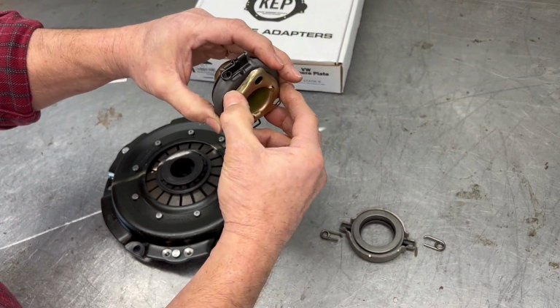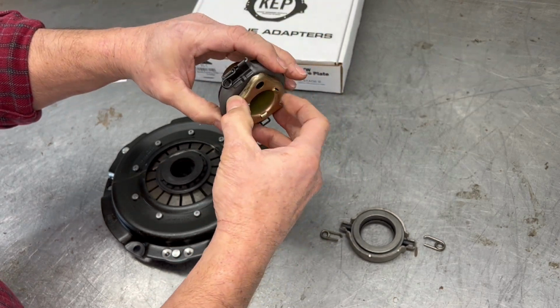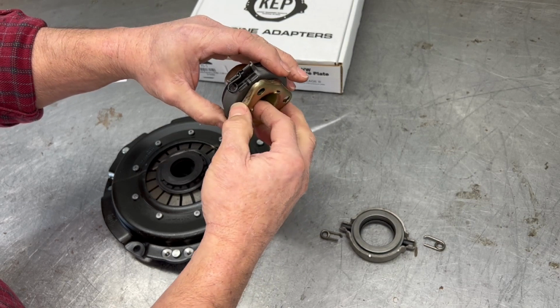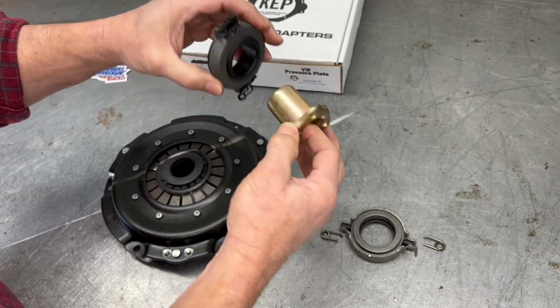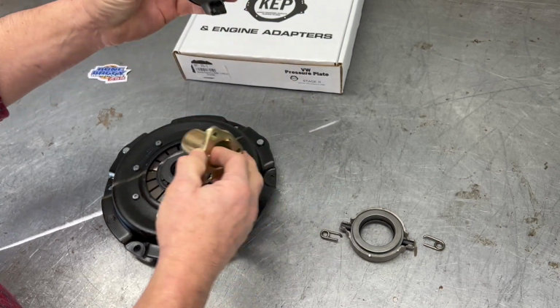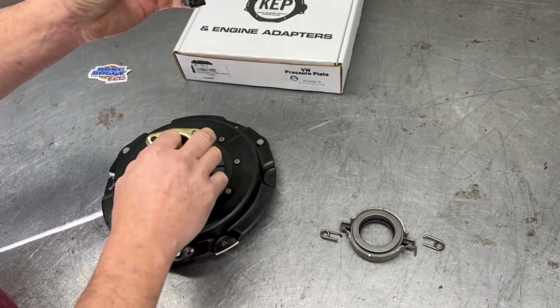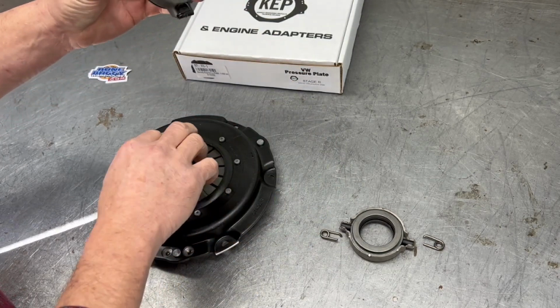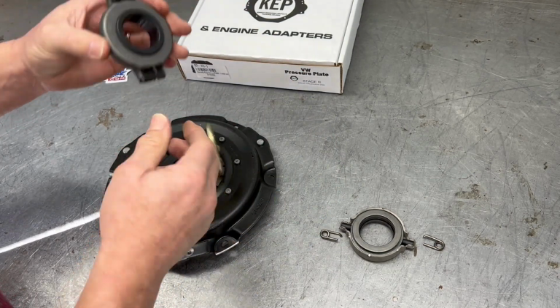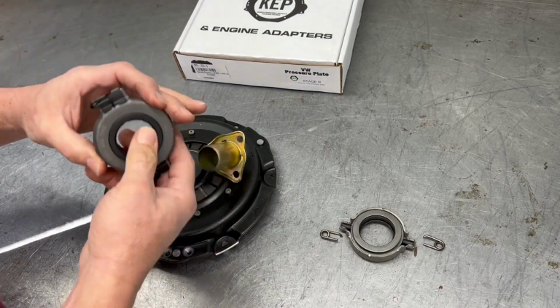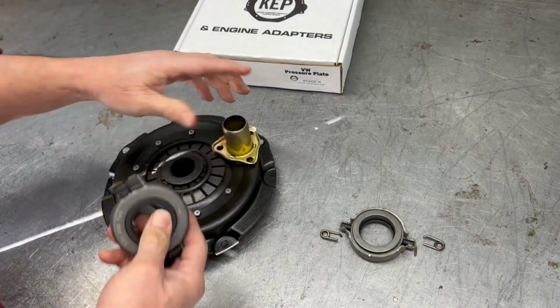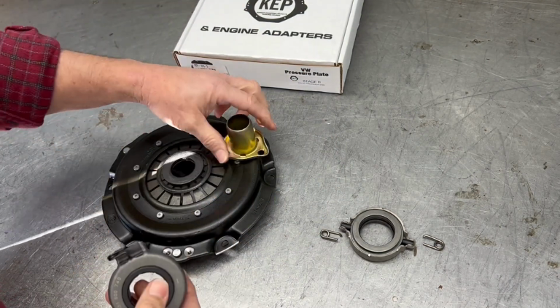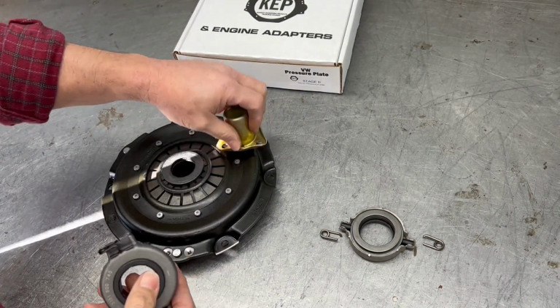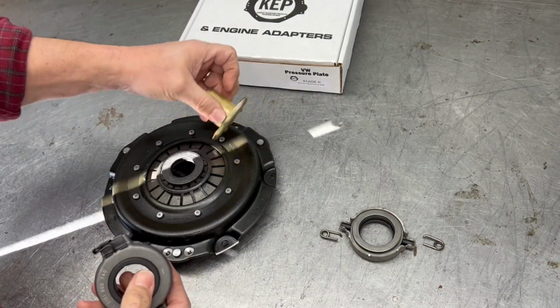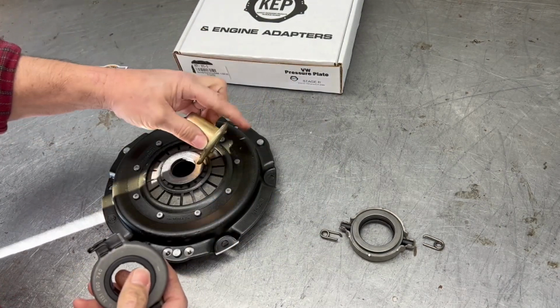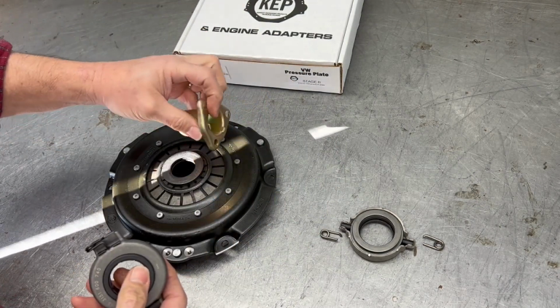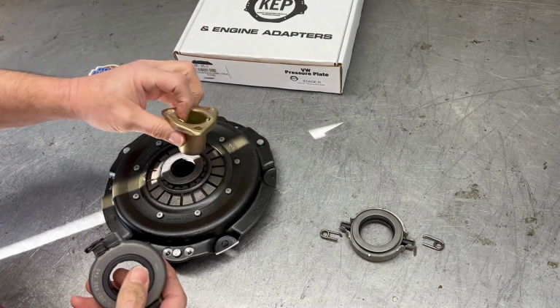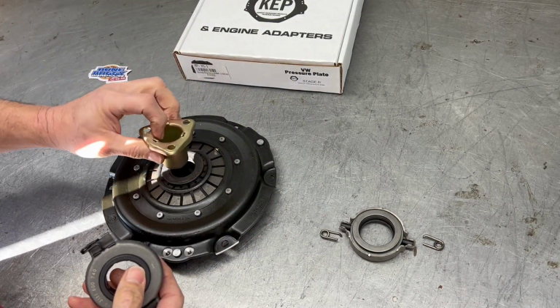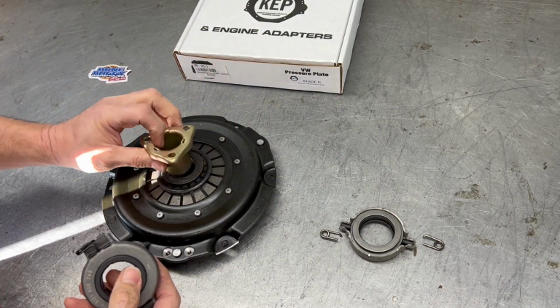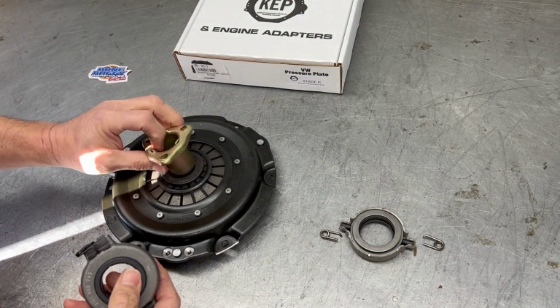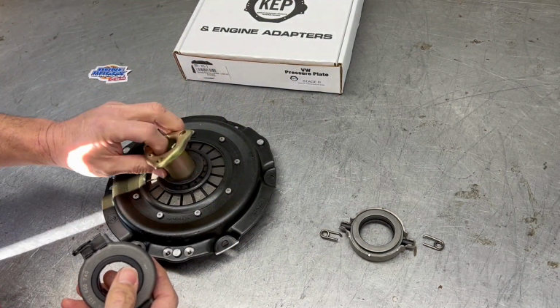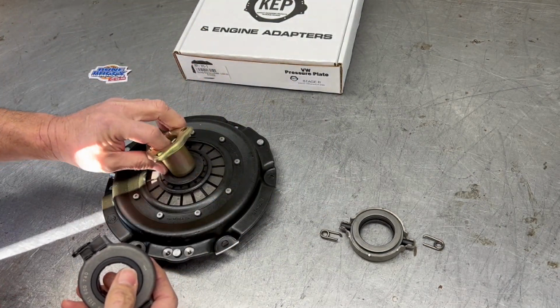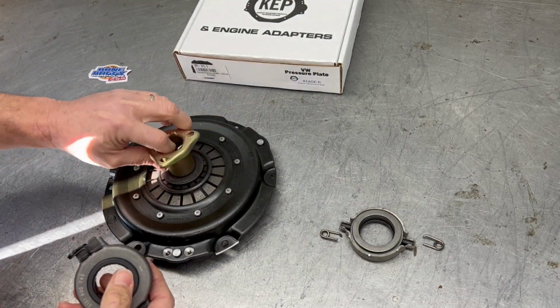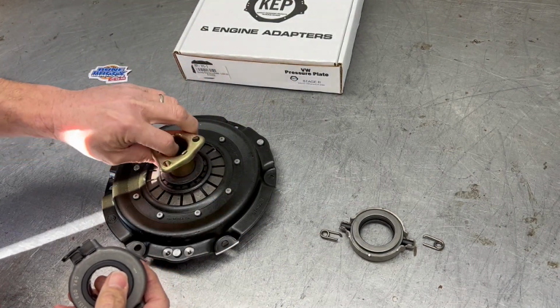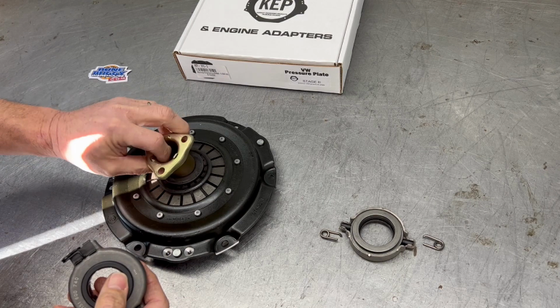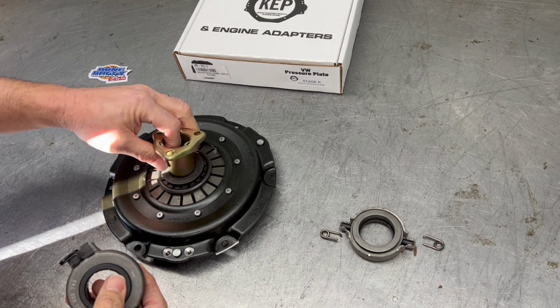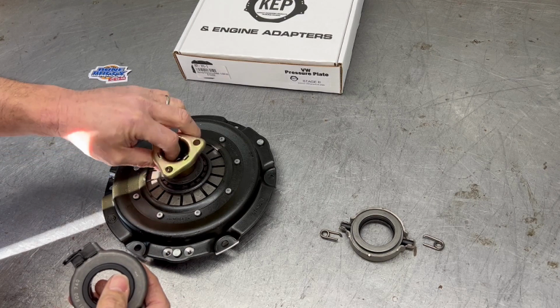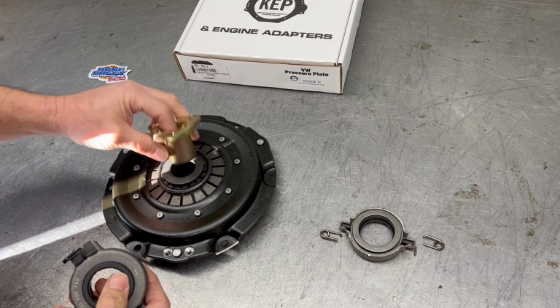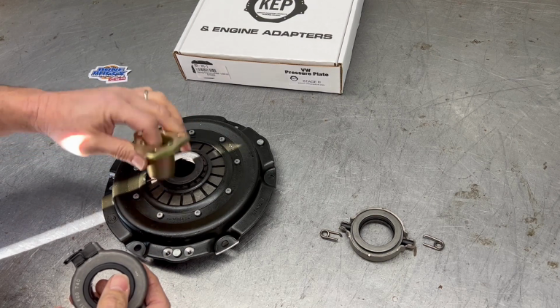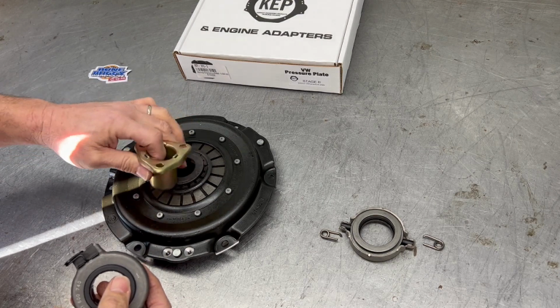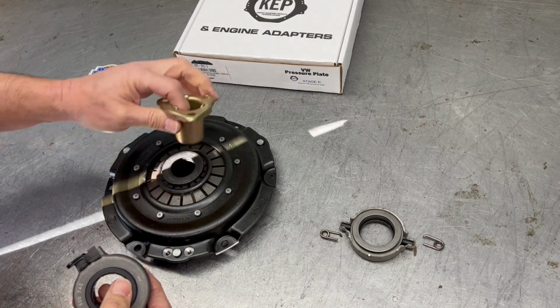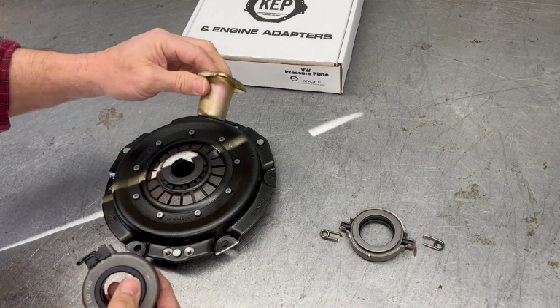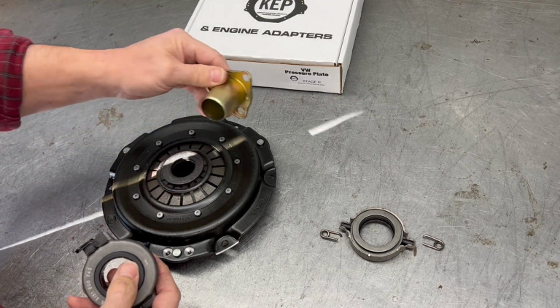Another easy way to tell is if you have an early pressure plate, the sleeve will not go through this center ring.